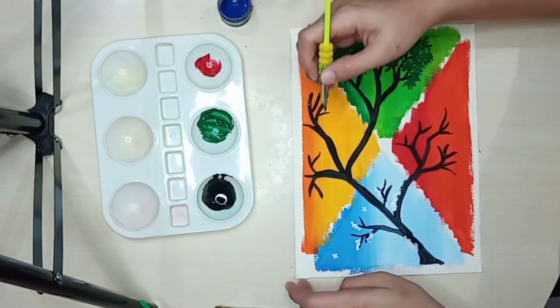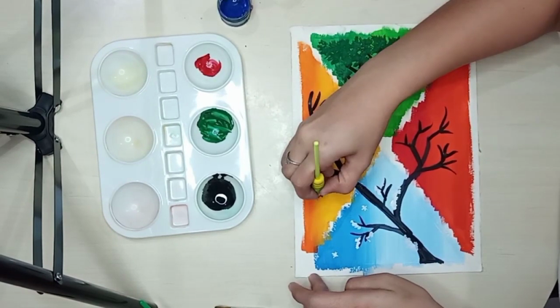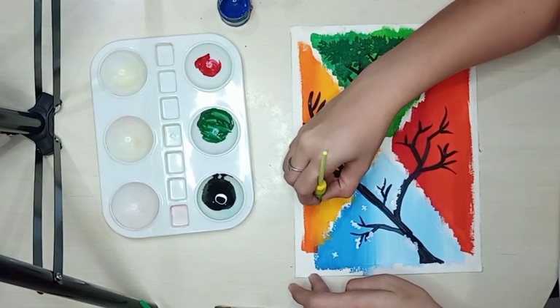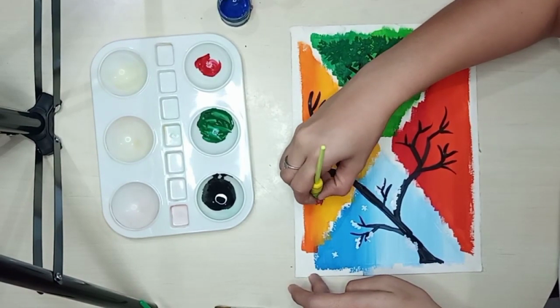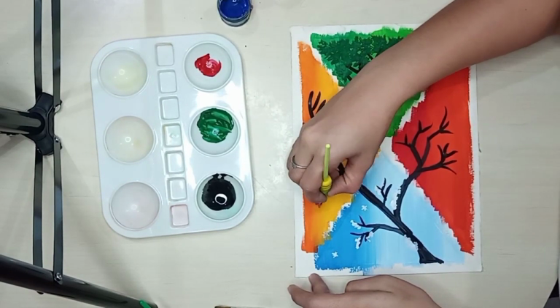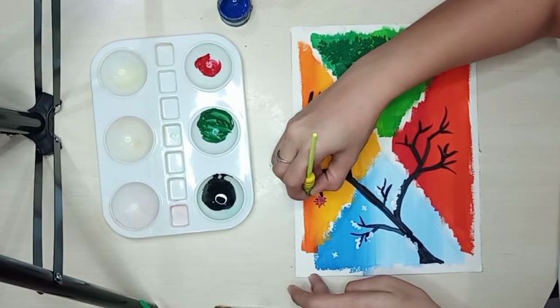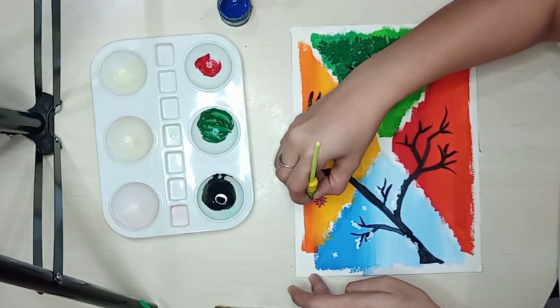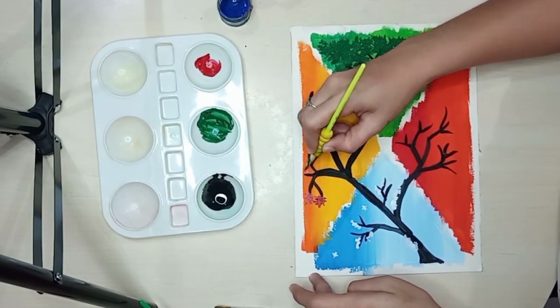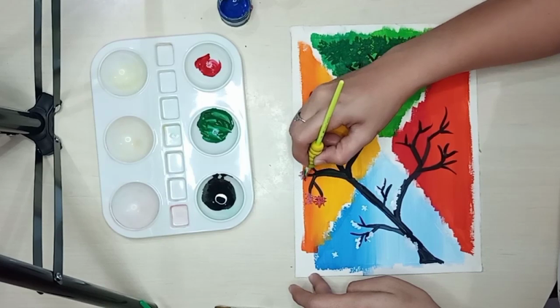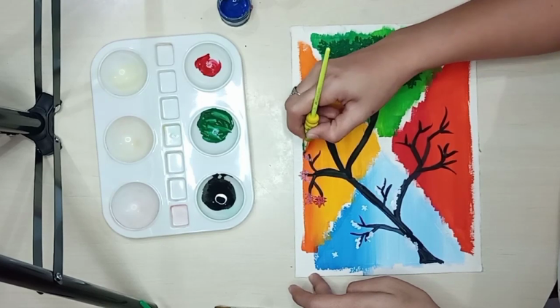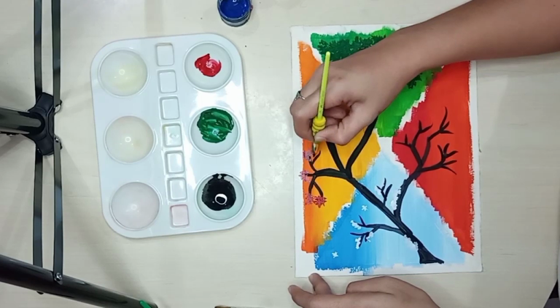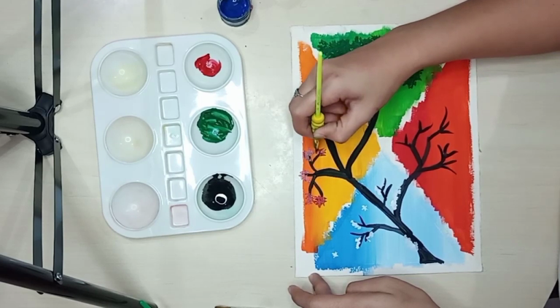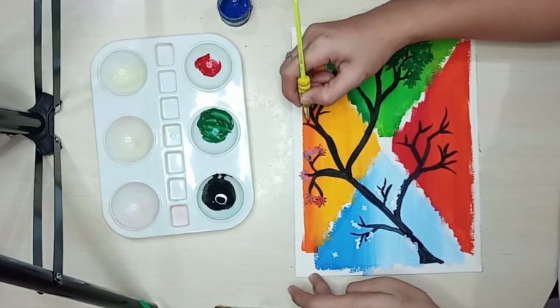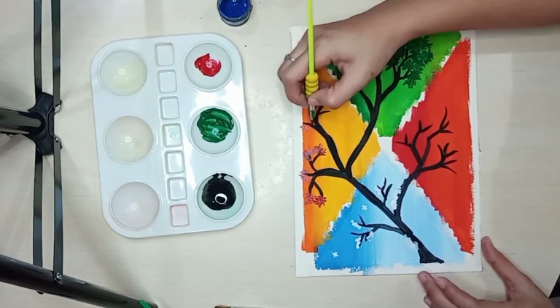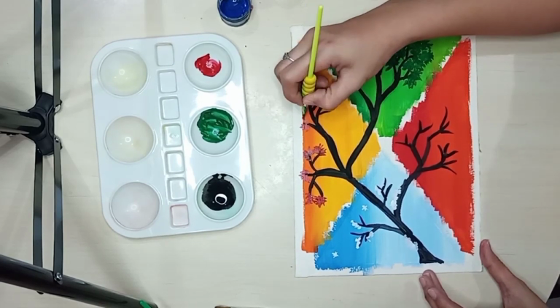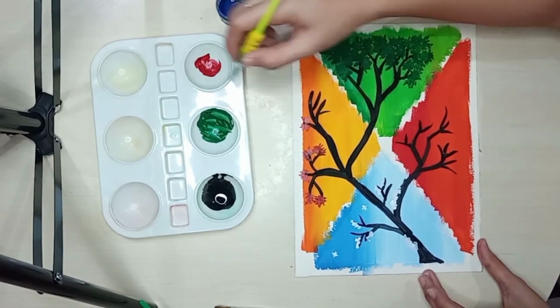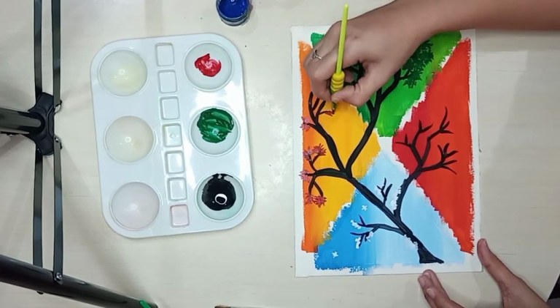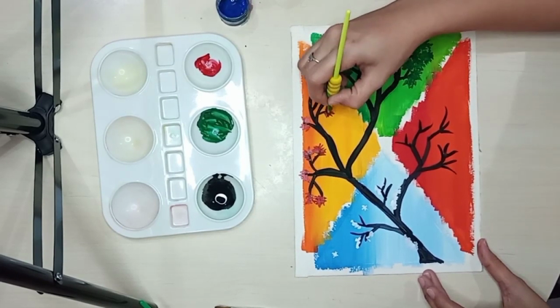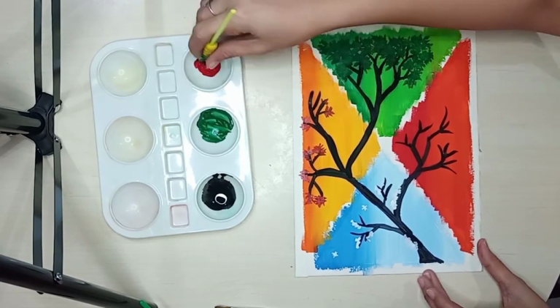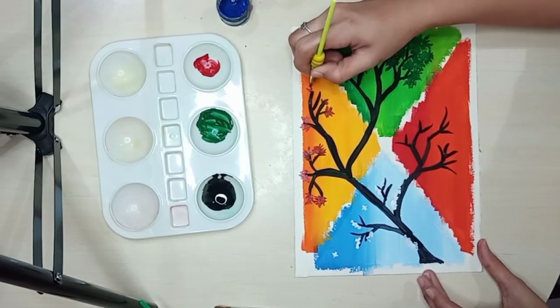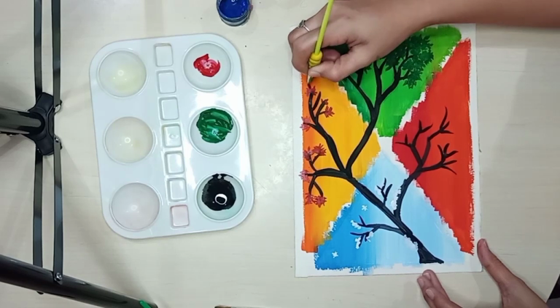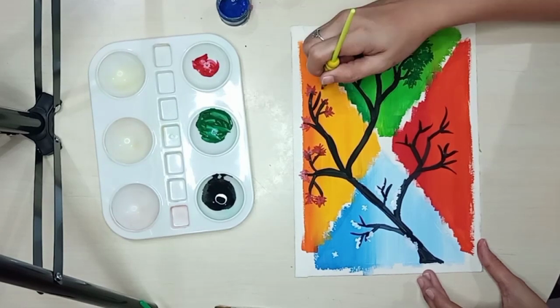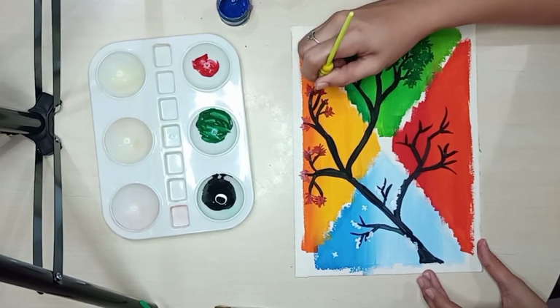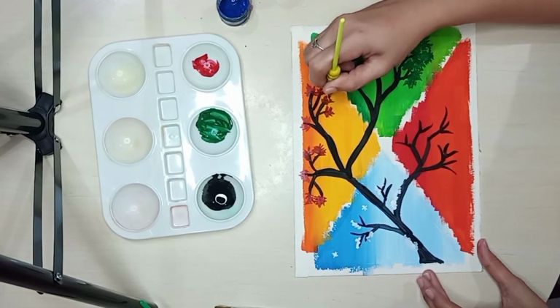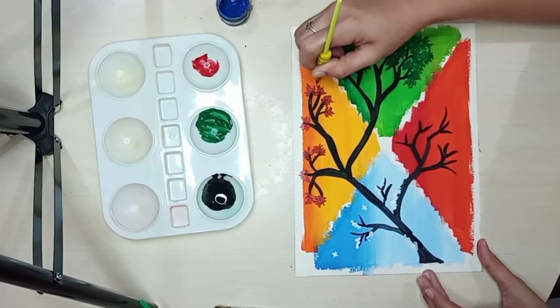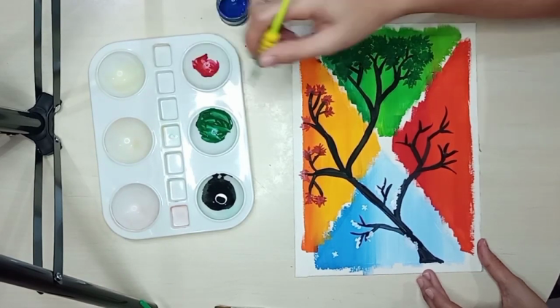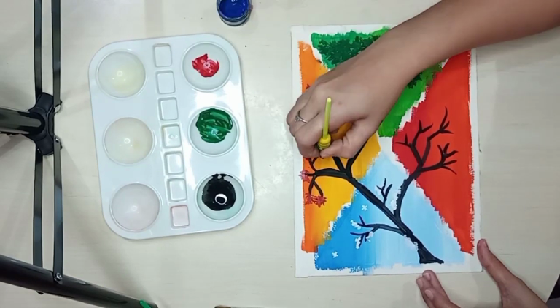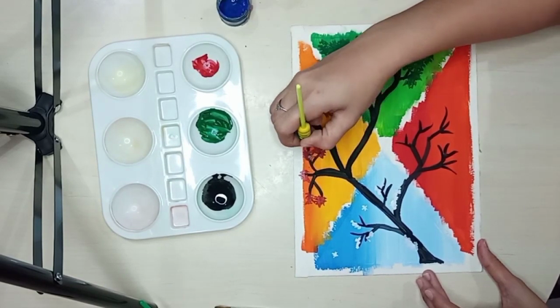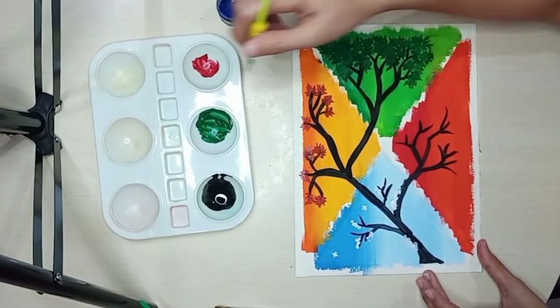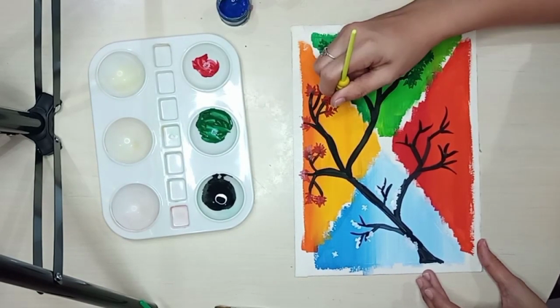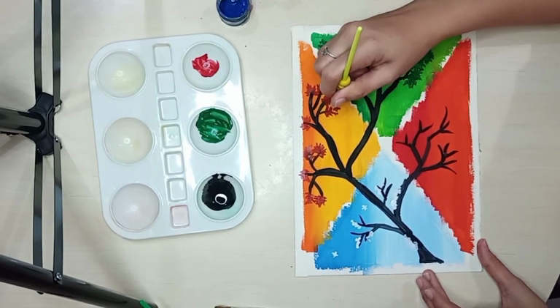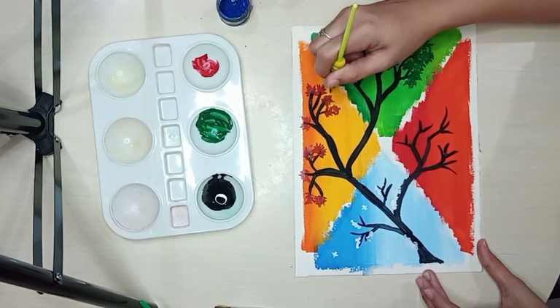Next is summer. For summer, I used red paint for the leaves to better emphasize the color of the leaves against the background, since the background is orange — yellowish orange.